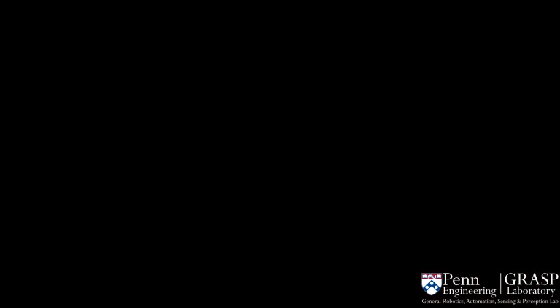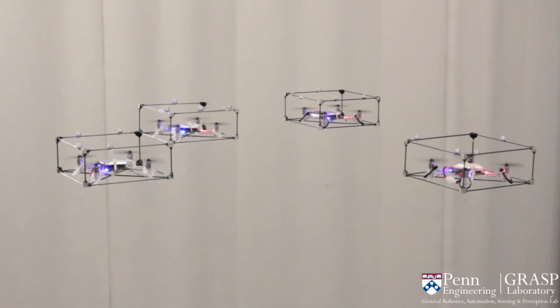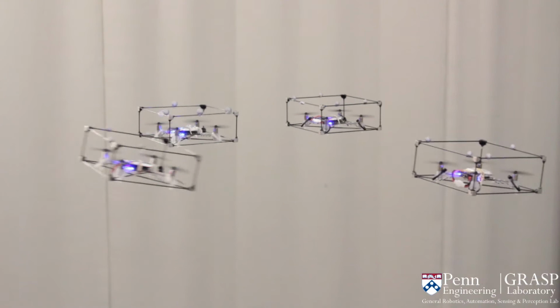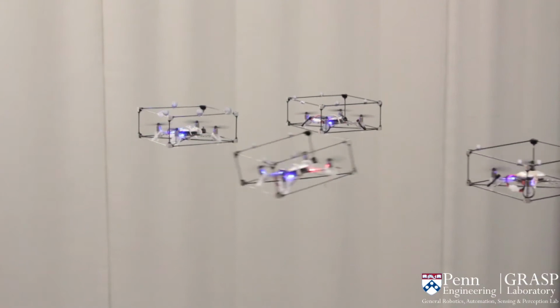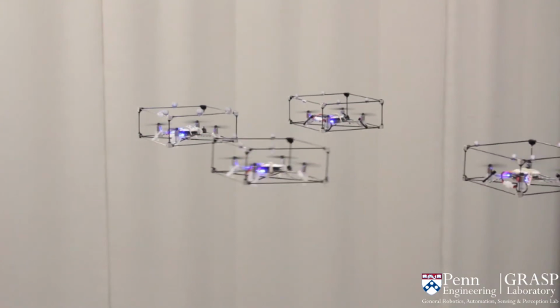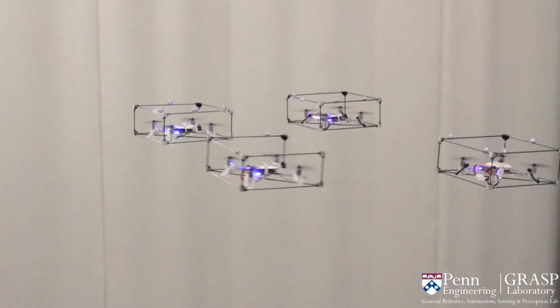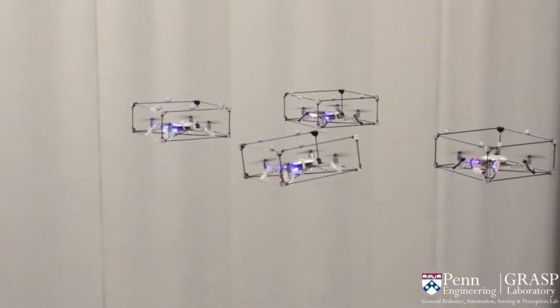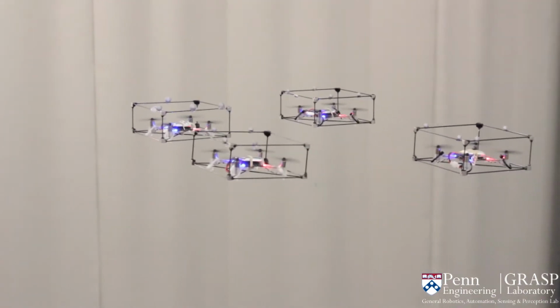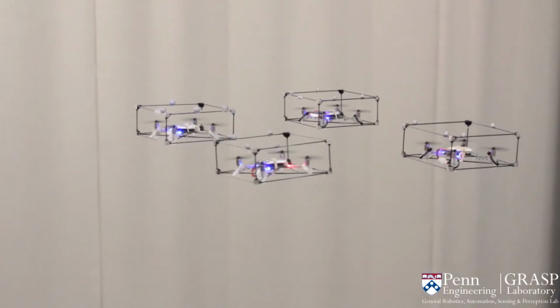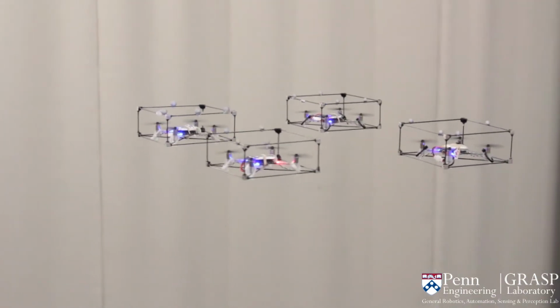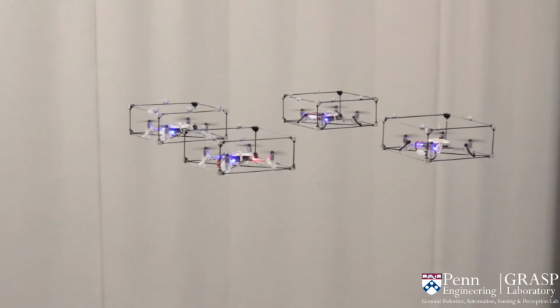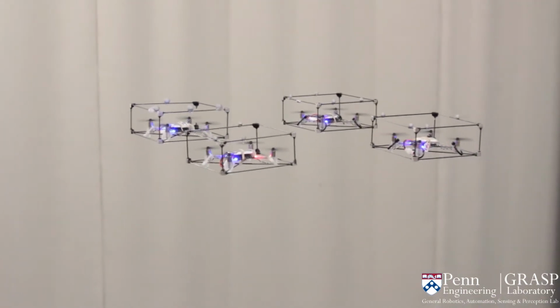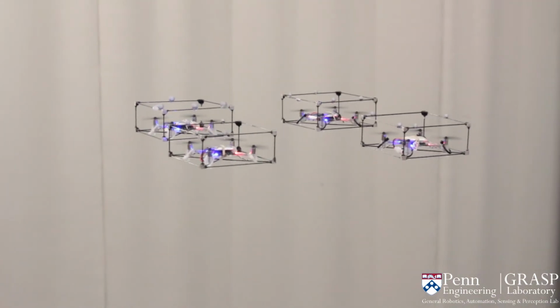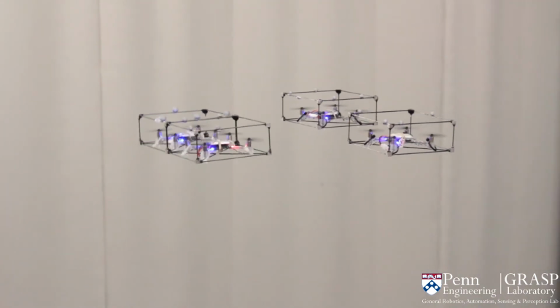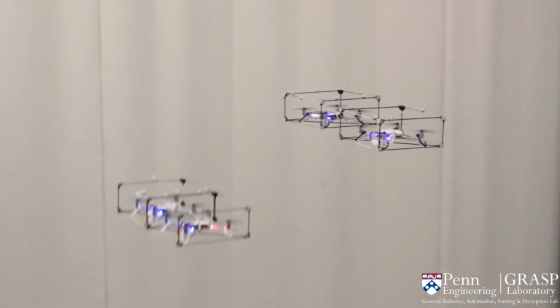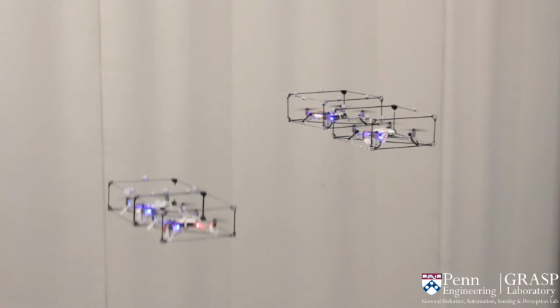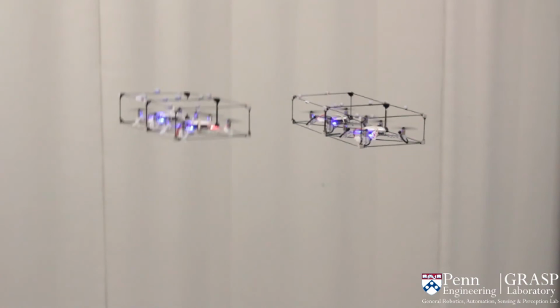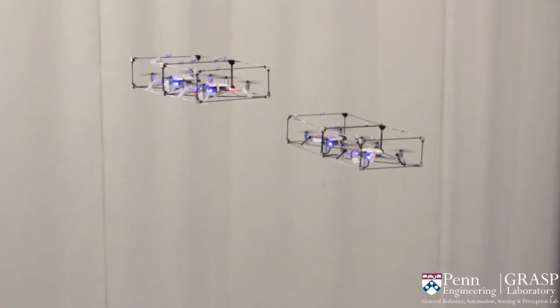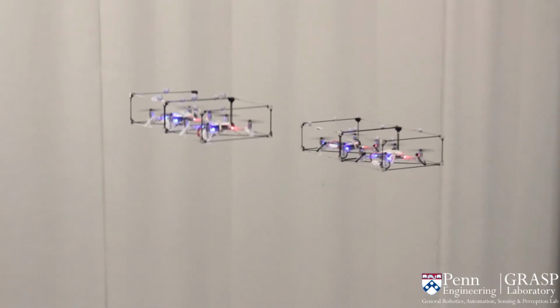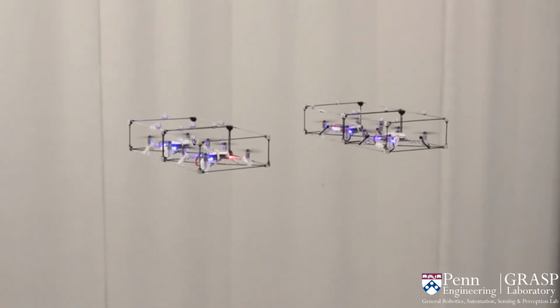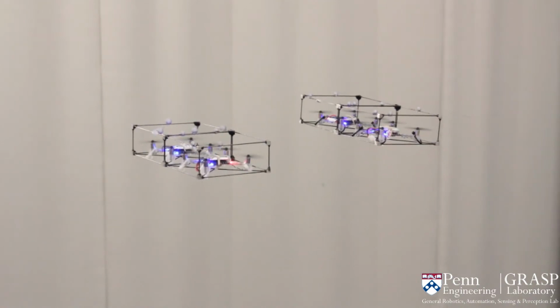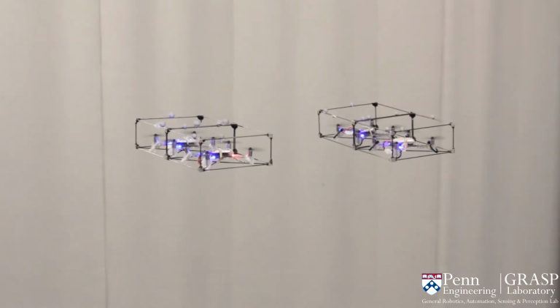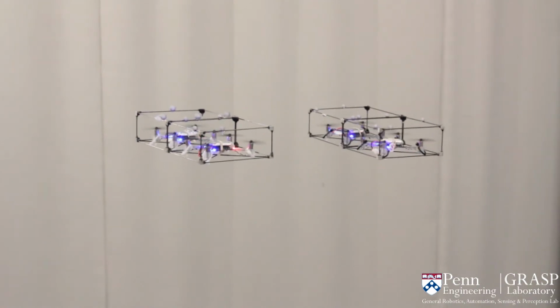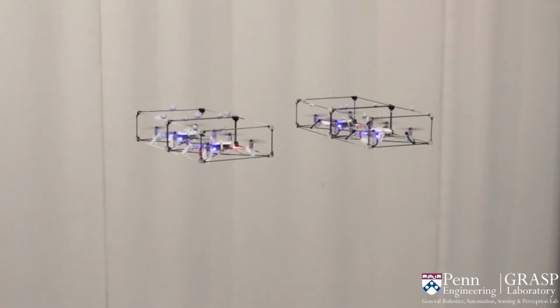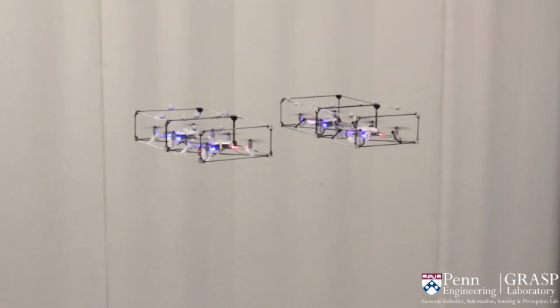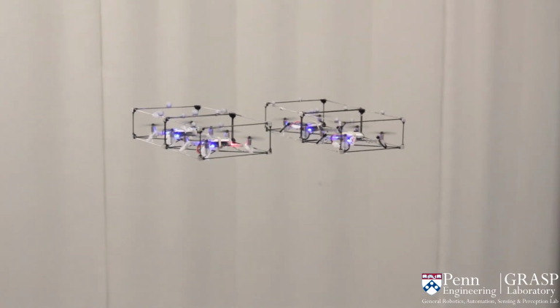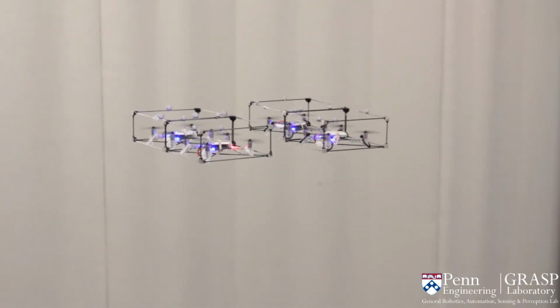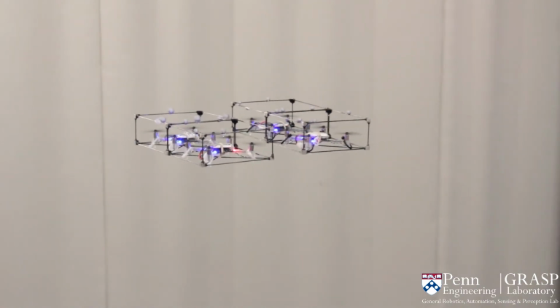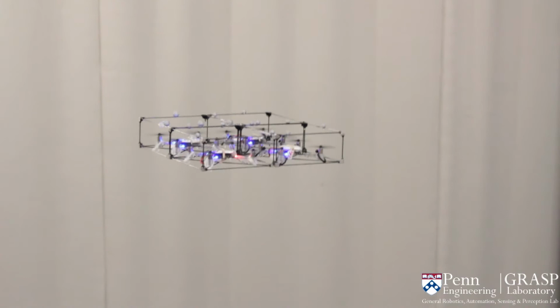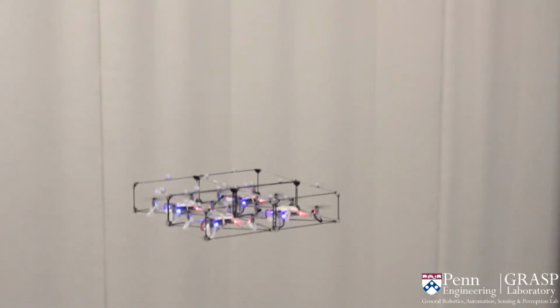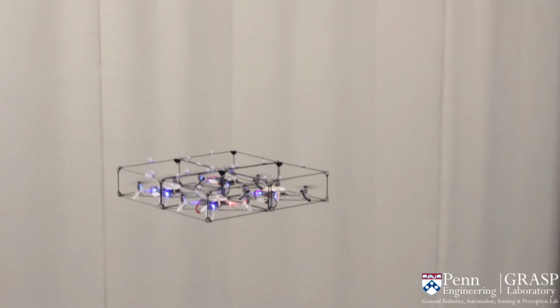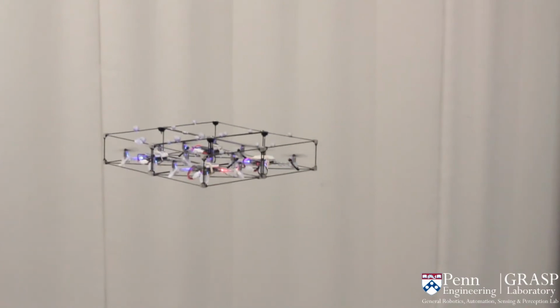In our approach, one flying structure waits in a hovering action and the other structure performs the docking action. This reduces the motion errors and disturbances from the hovering structure so that the other structure can precisely align and dock.